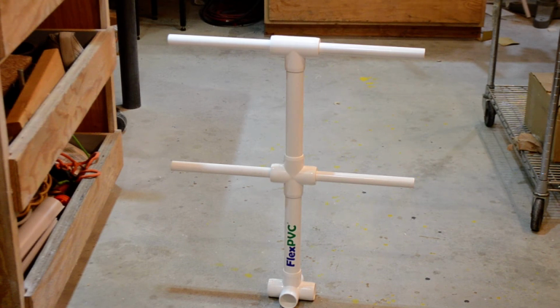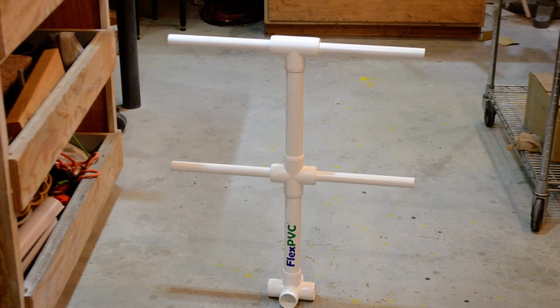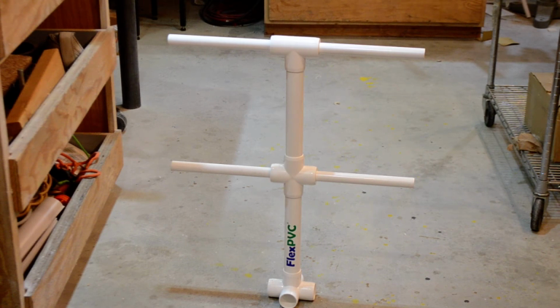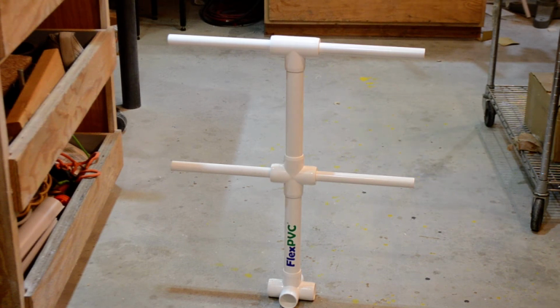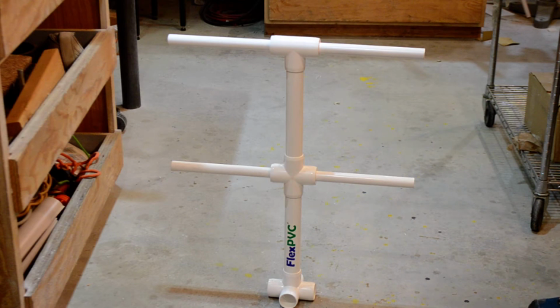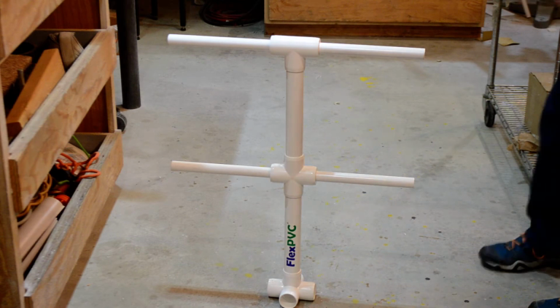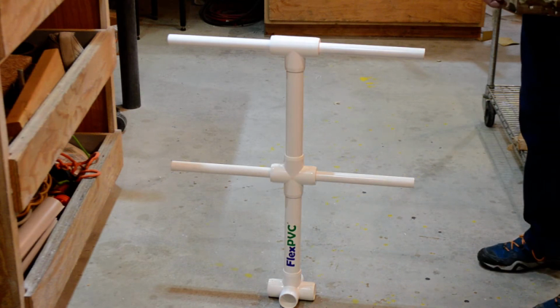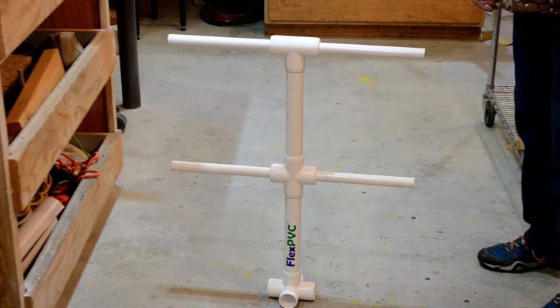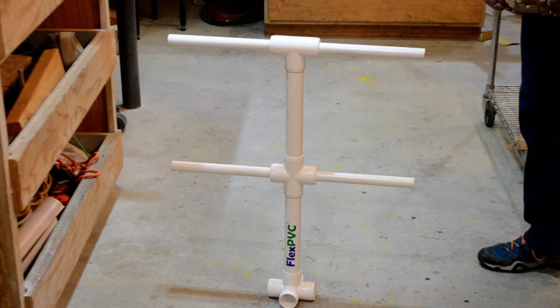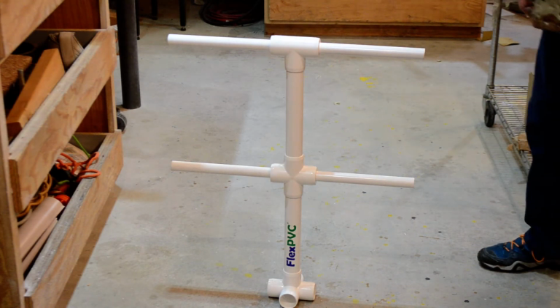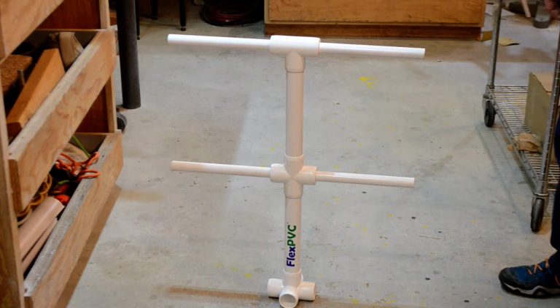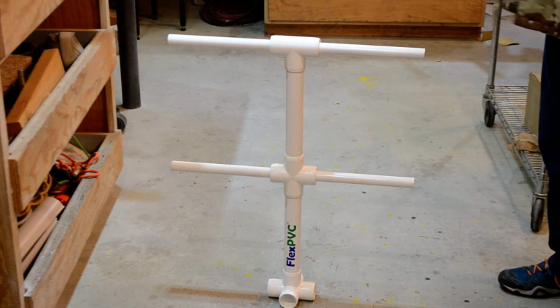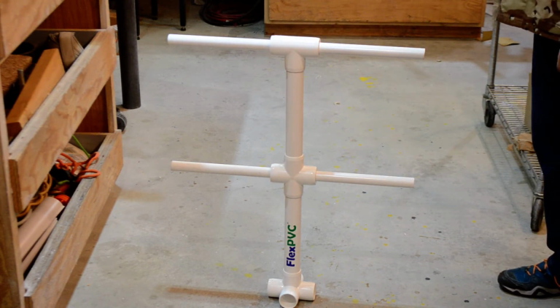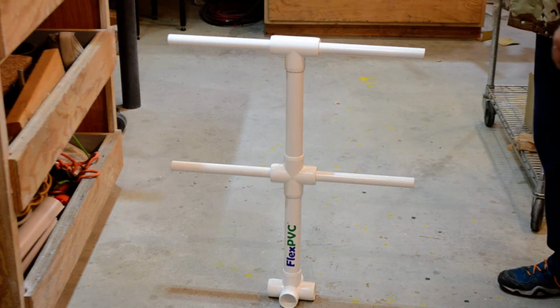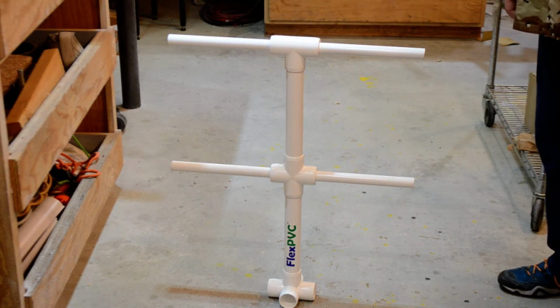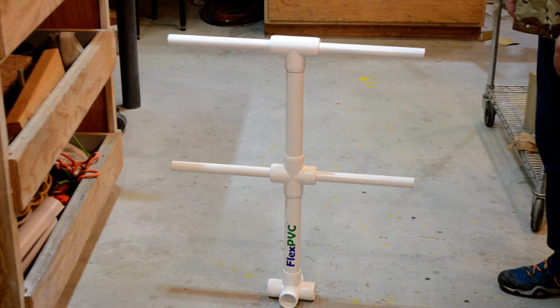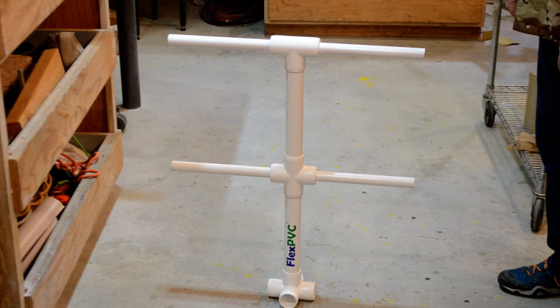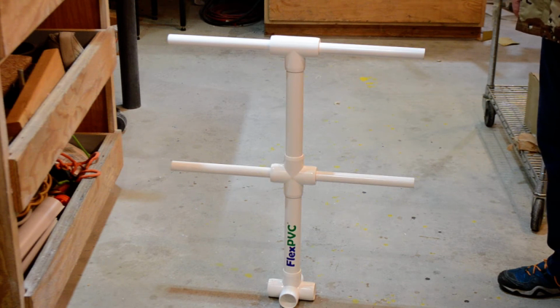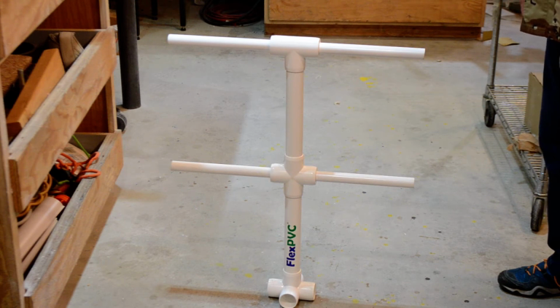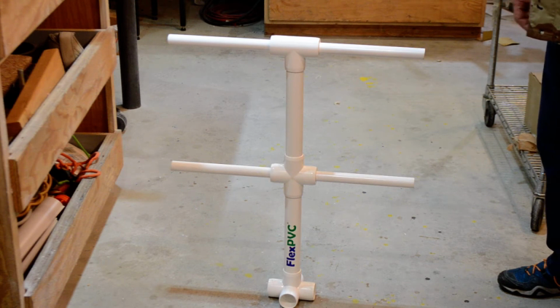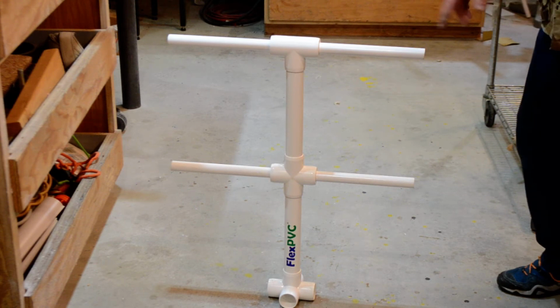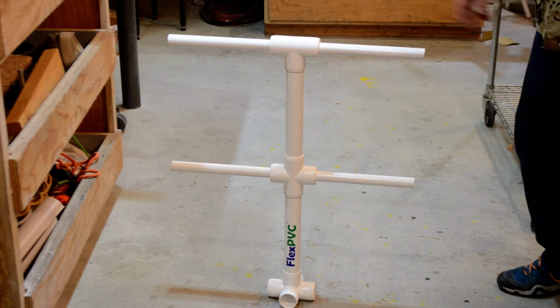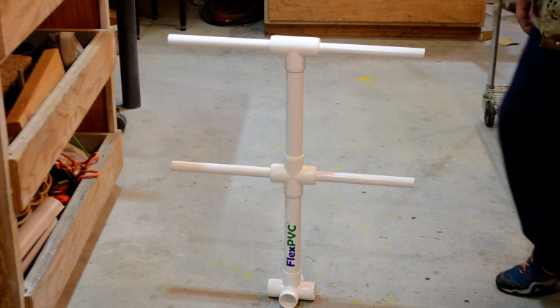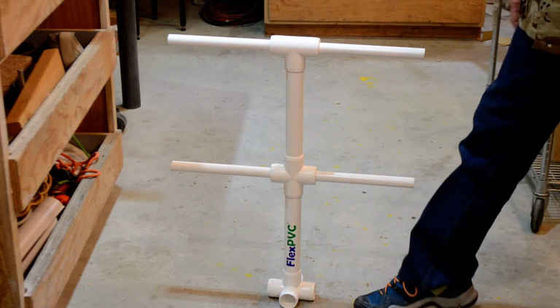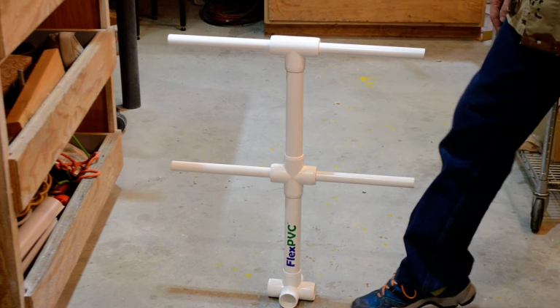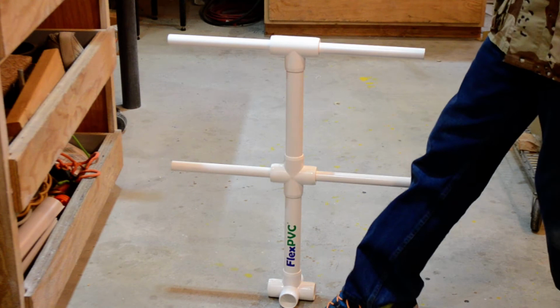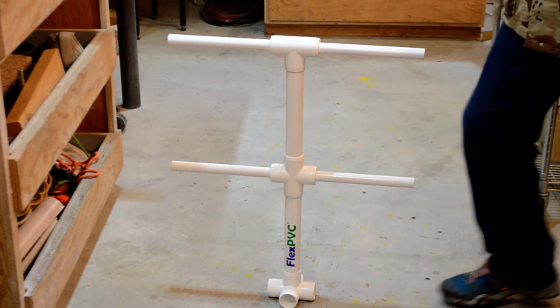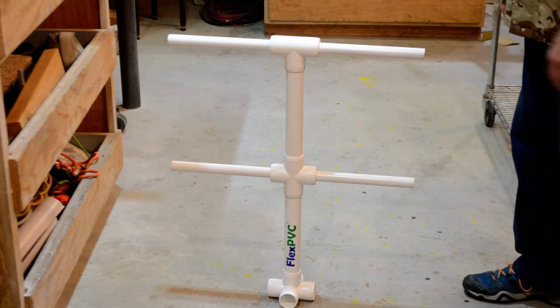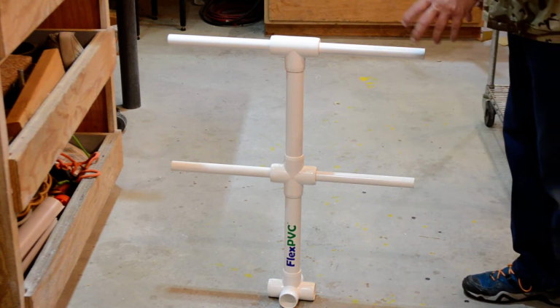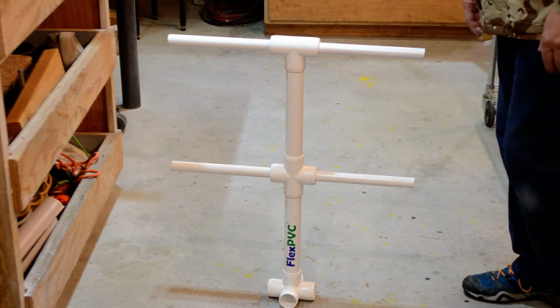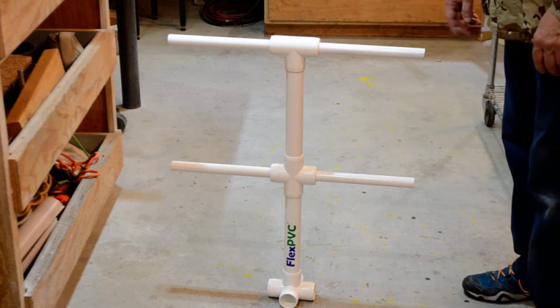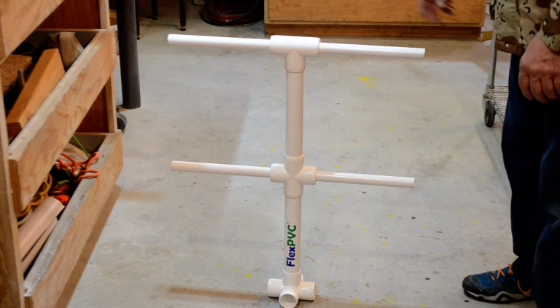Hello YouTubers, this is Eric at FlexPVC. What I've got here is a simple stand — I'm going to show you how we use this. It's what I call a take-apart-able stand. What you've got here is just two levels; I do not have the four horizontal pipes in the bottom or the five-way on the bottom.